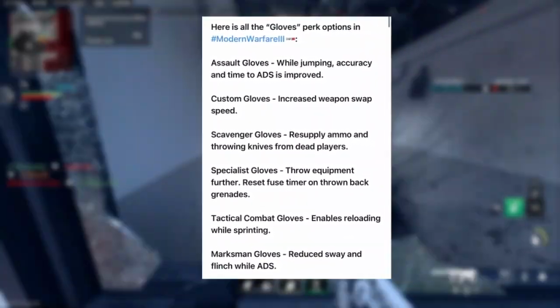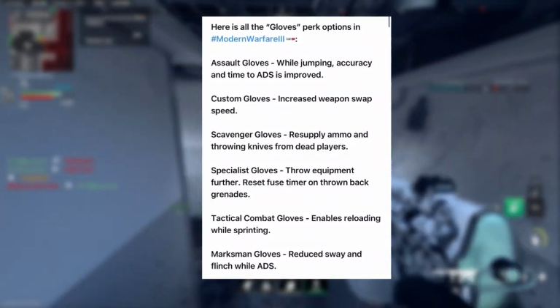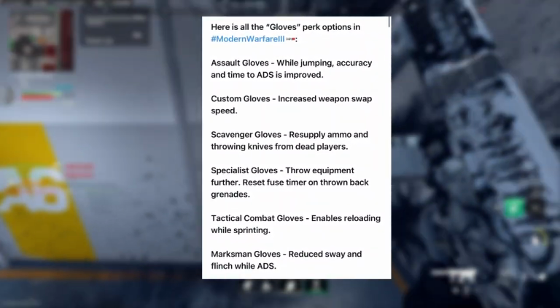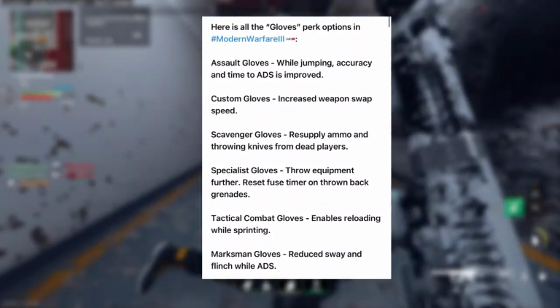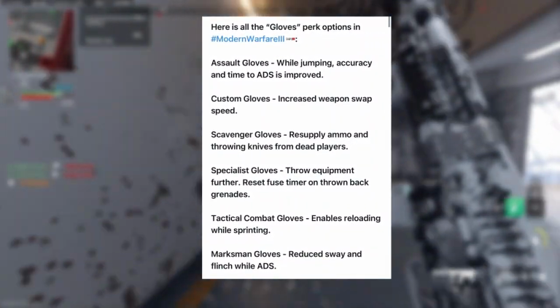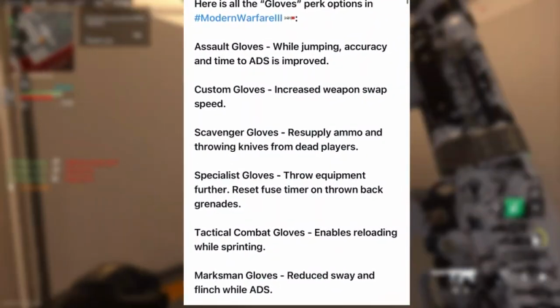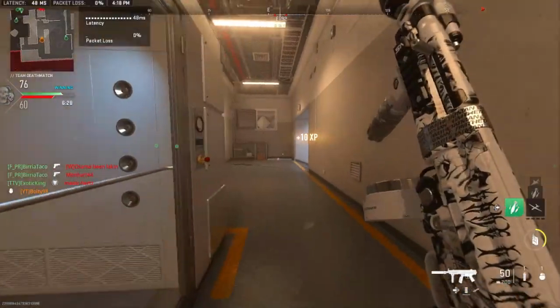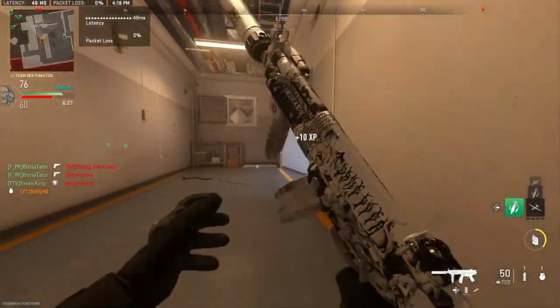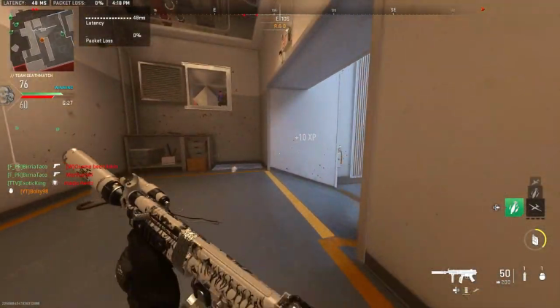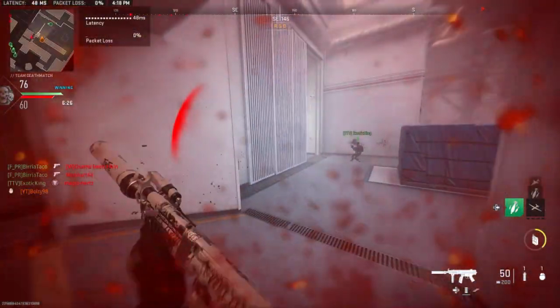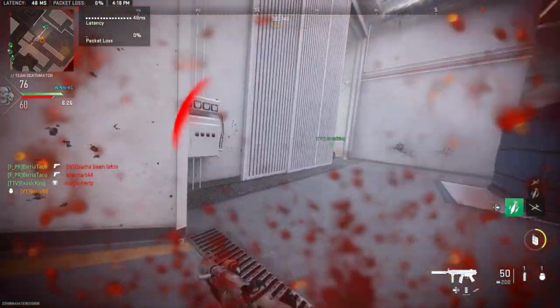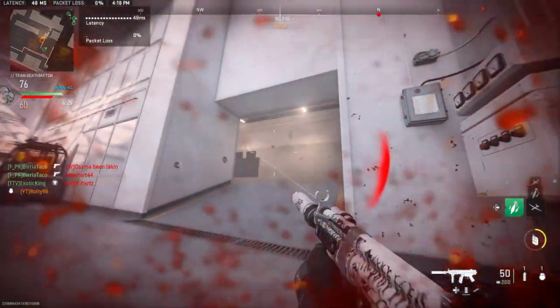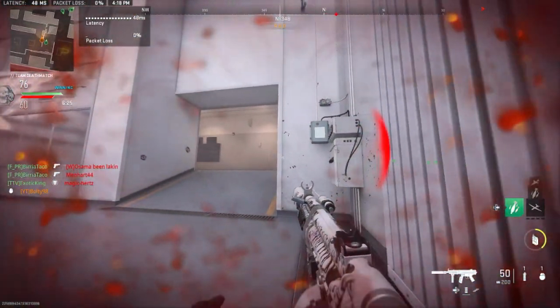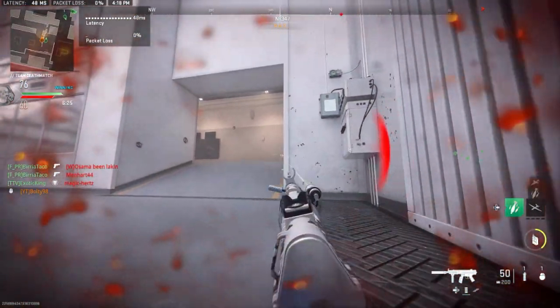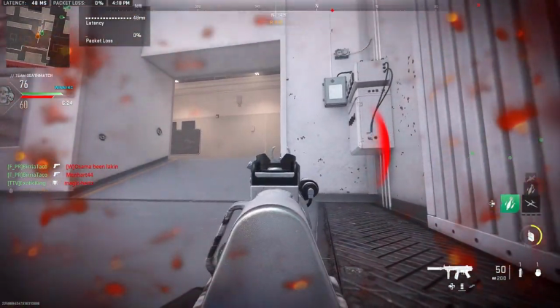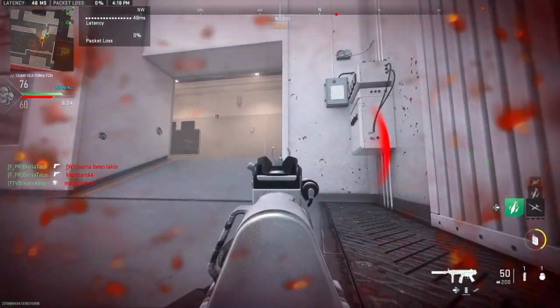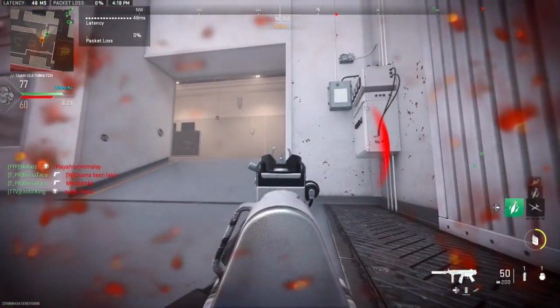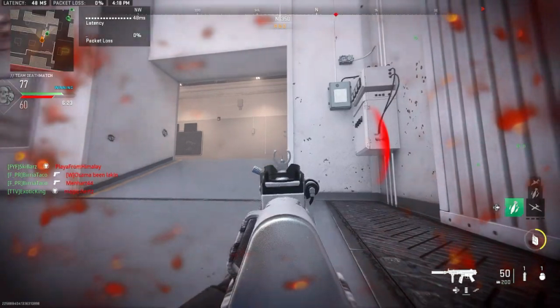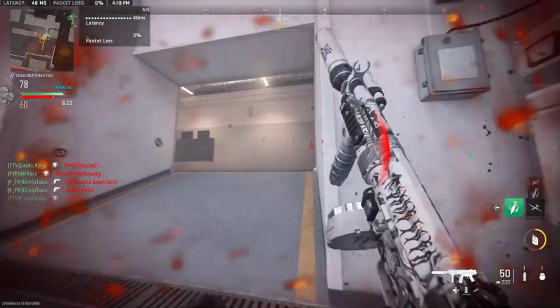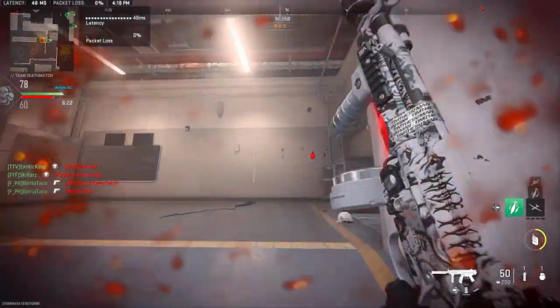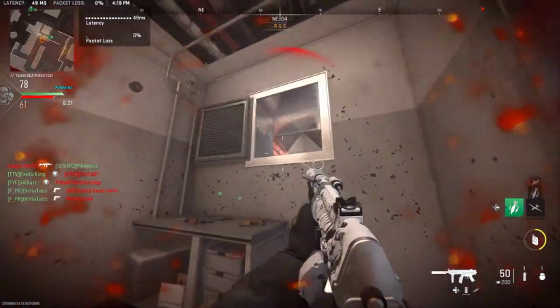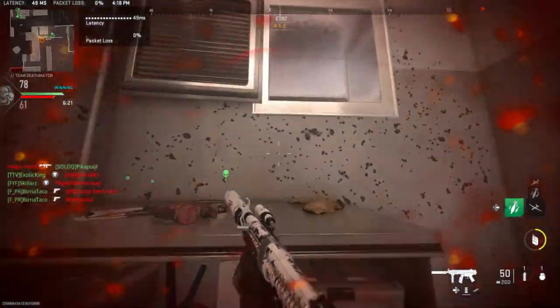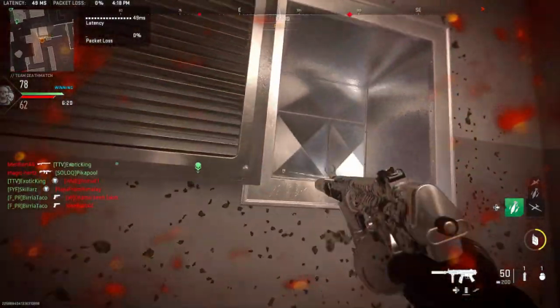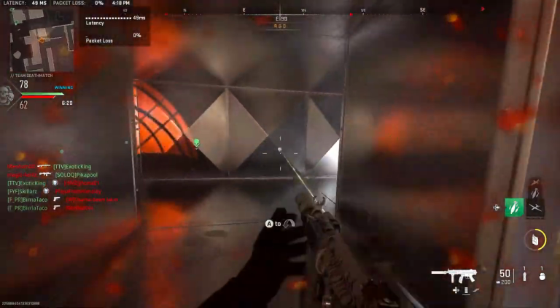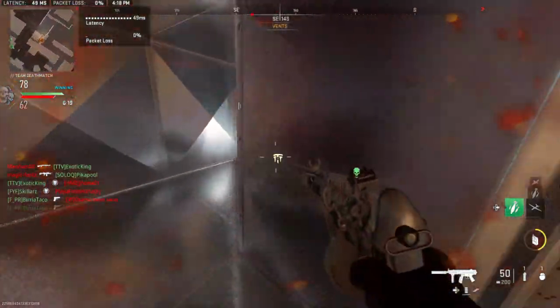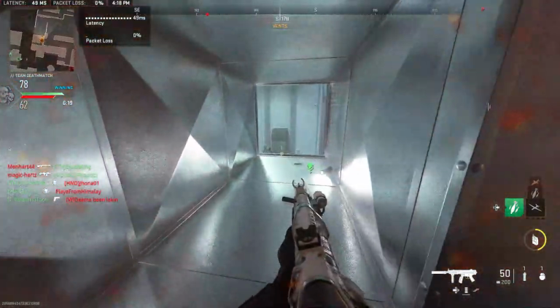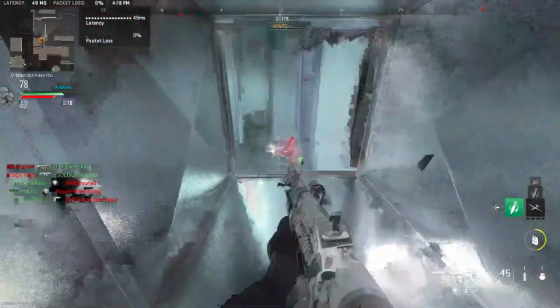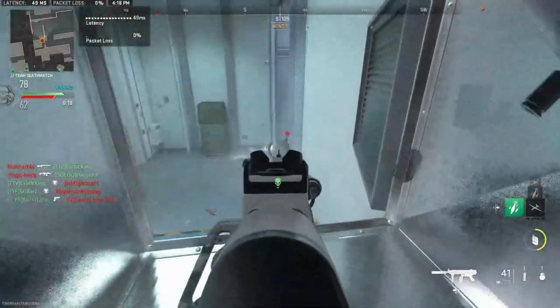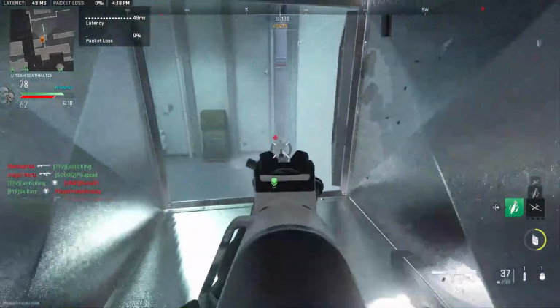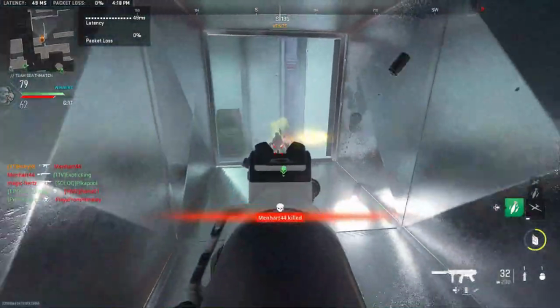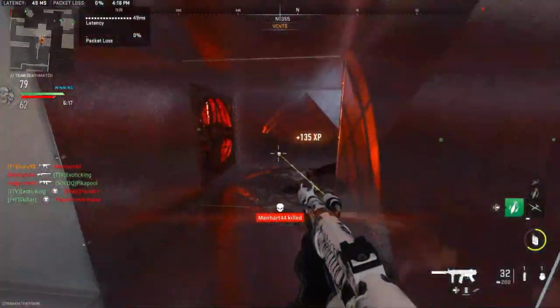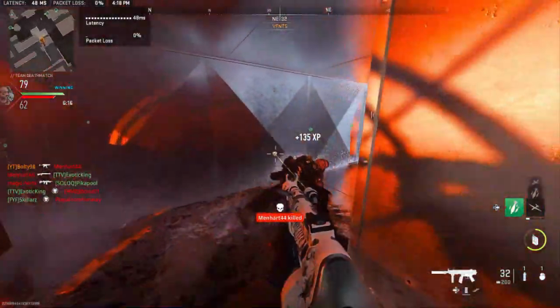We also have gloves, which are listed as assault gloves, custom gloves, scavenger gloves, specialist gloves, tactical combat gloves, and marksman gloves. Some of these improve accuracy and time-to-ADS while jumping, and some, of course, involve resupplying ammo.